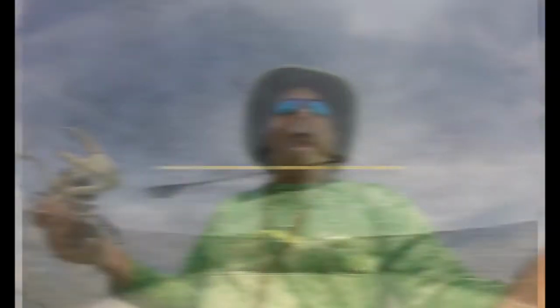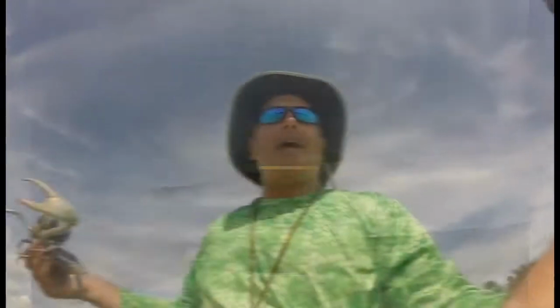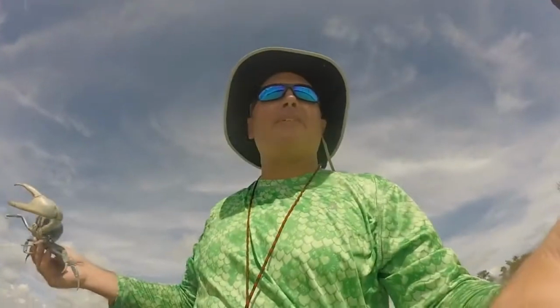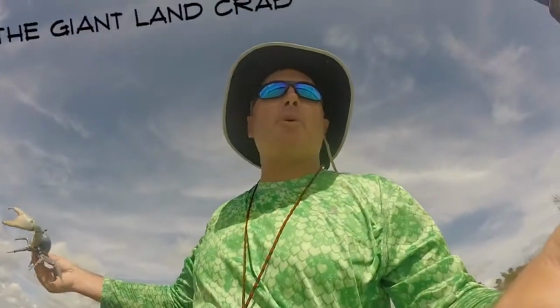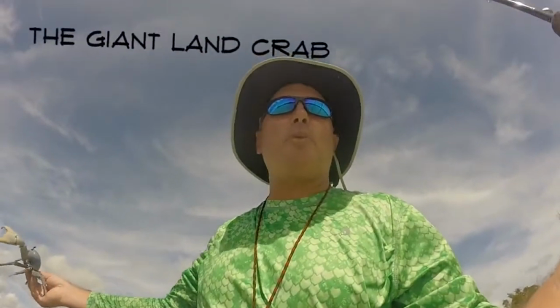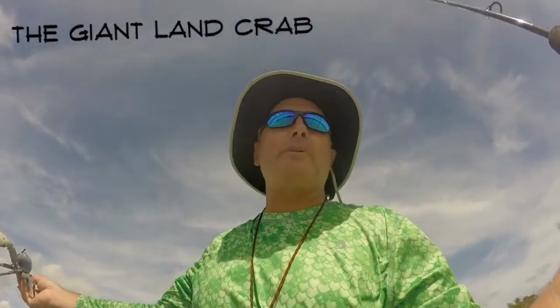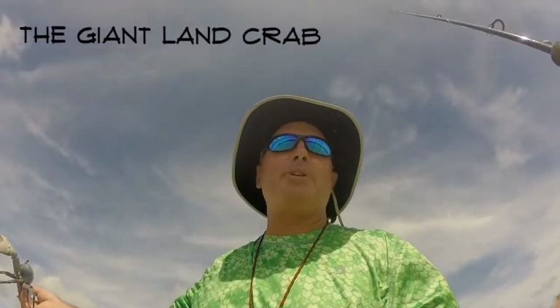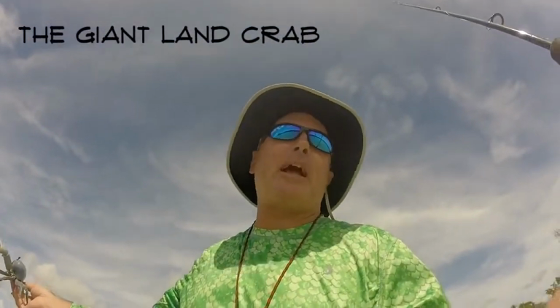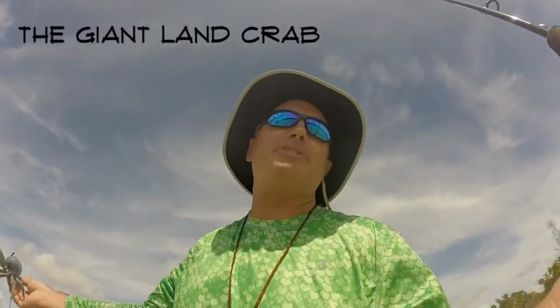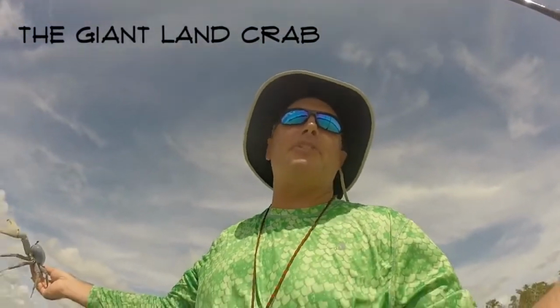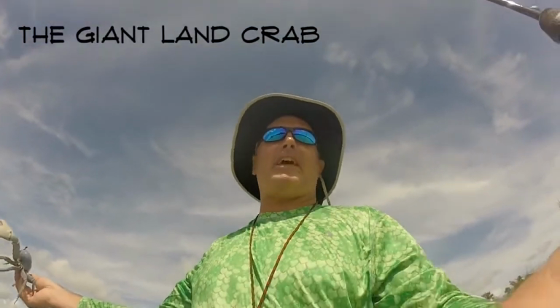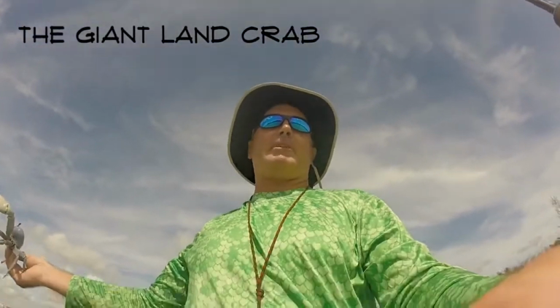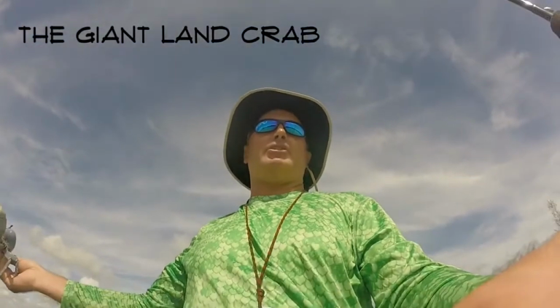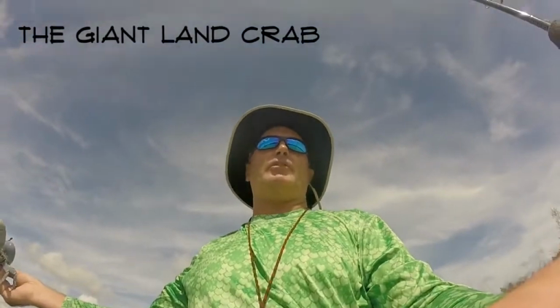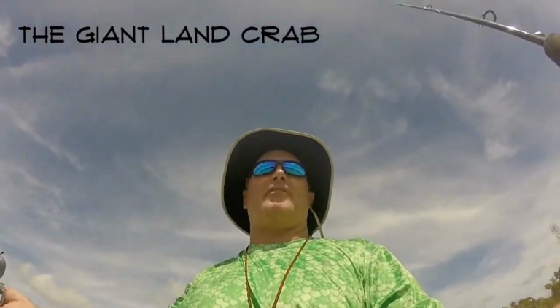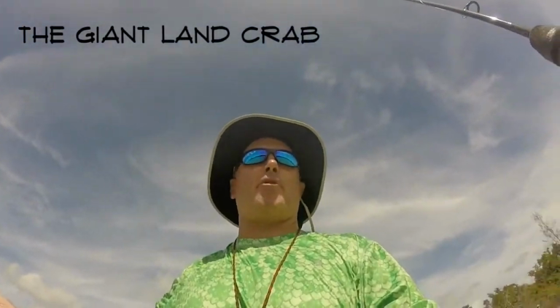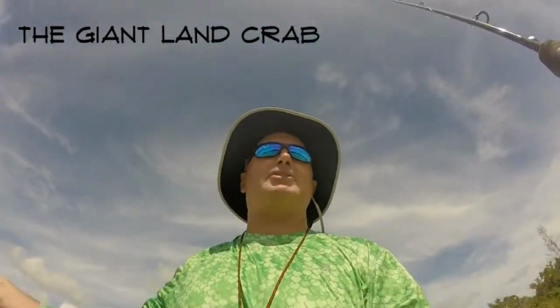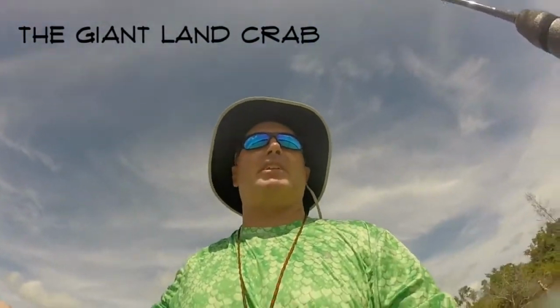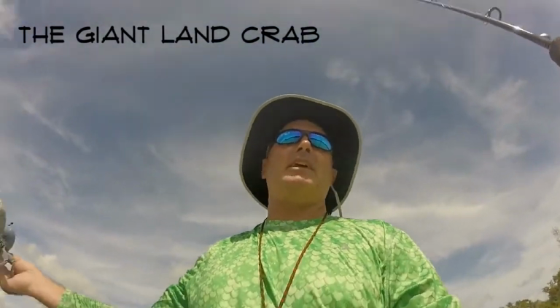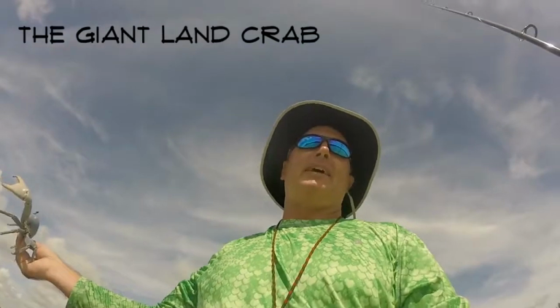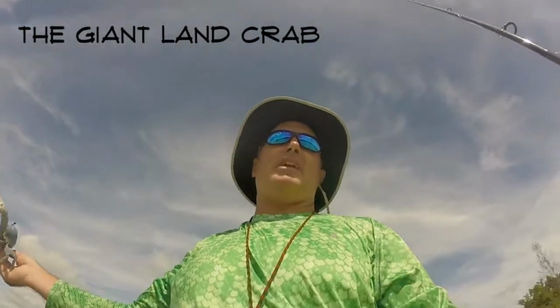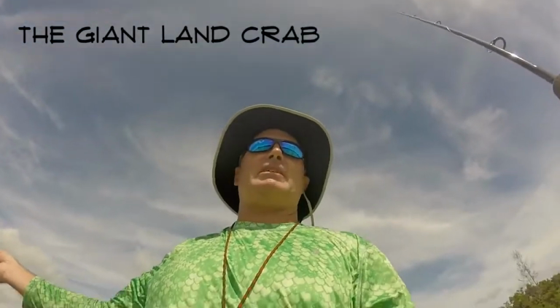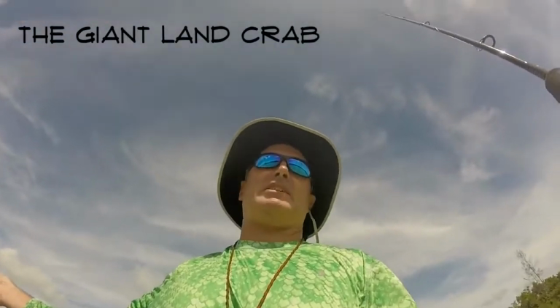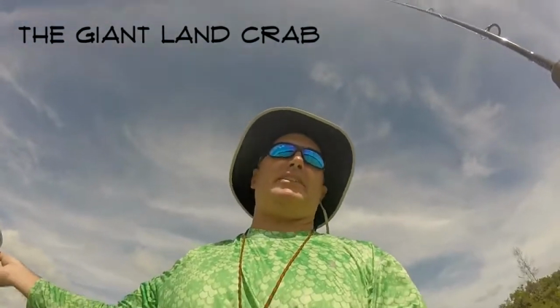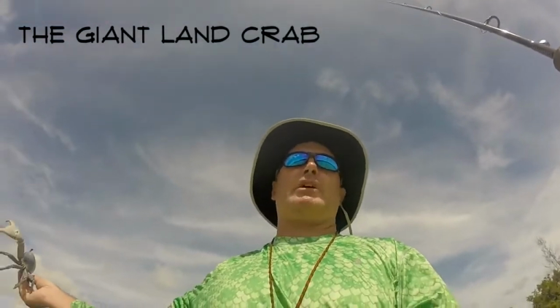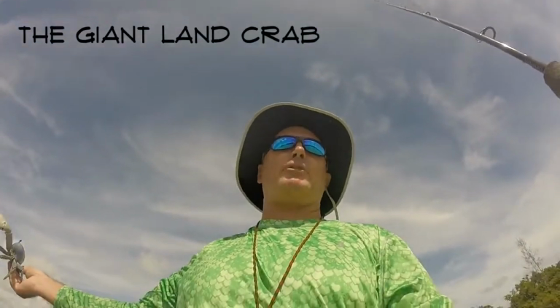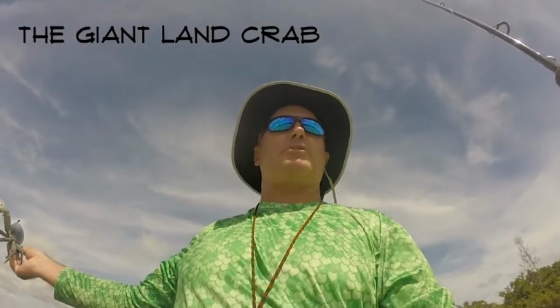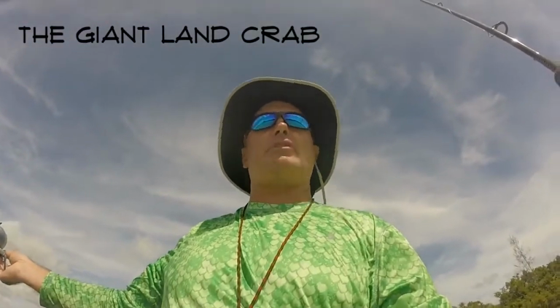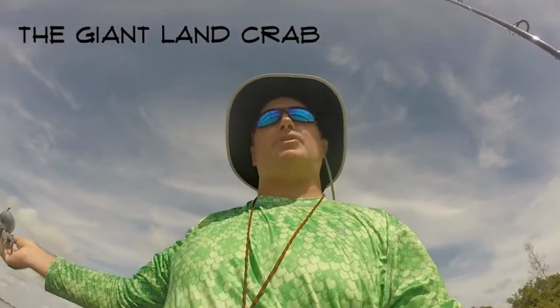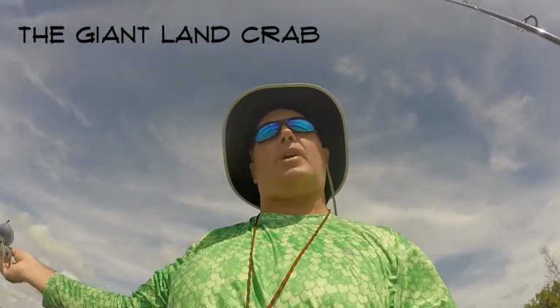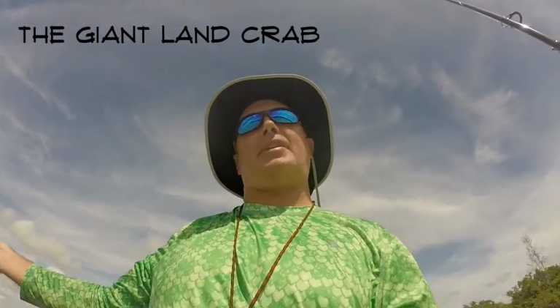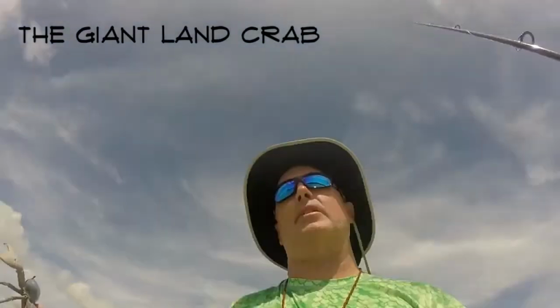Hey everyone, and welcome to another episode. Today I'm coming to you from Fort Pierce Inlet — it's an incoming tide, so we have crystal clear ocean water. Take a look.